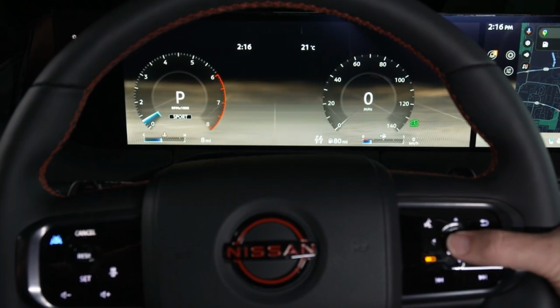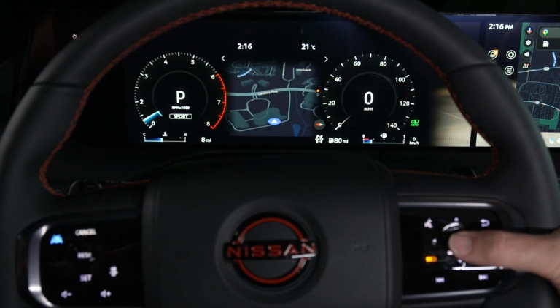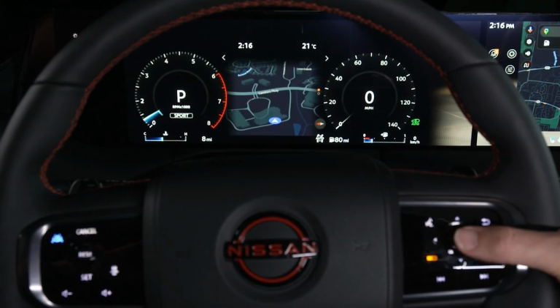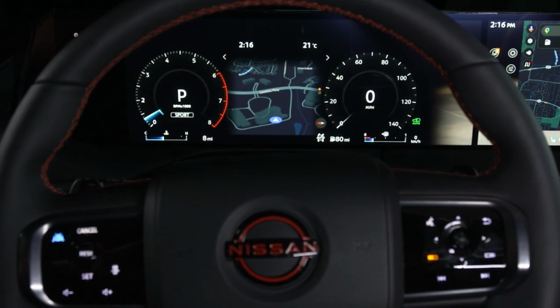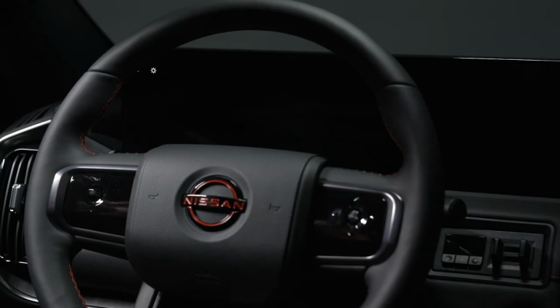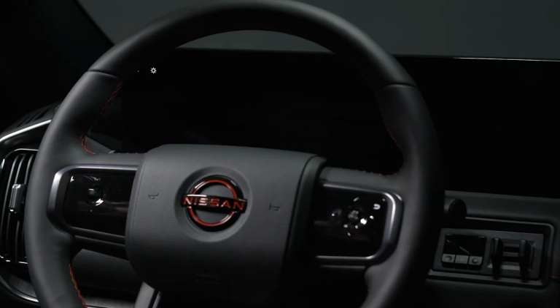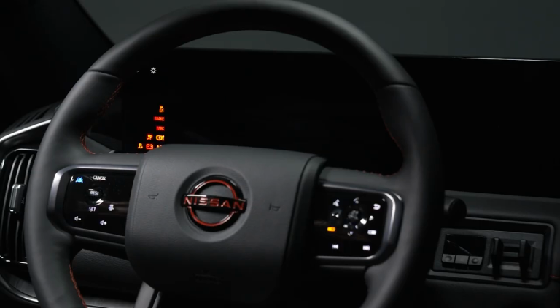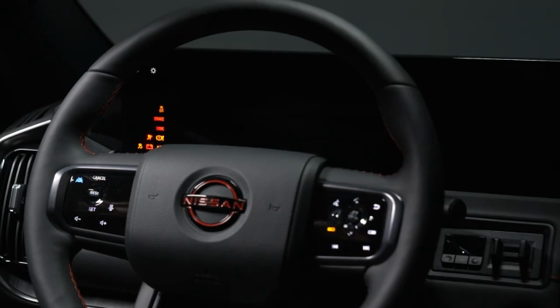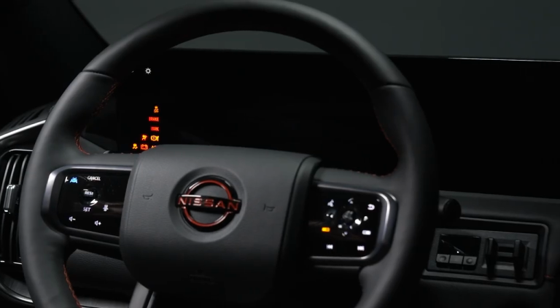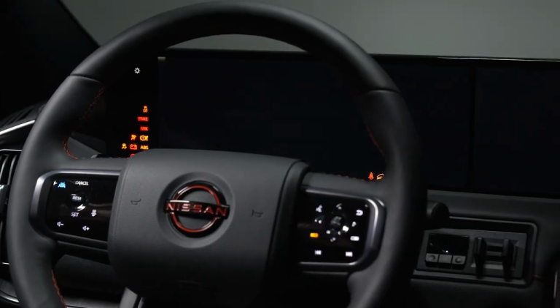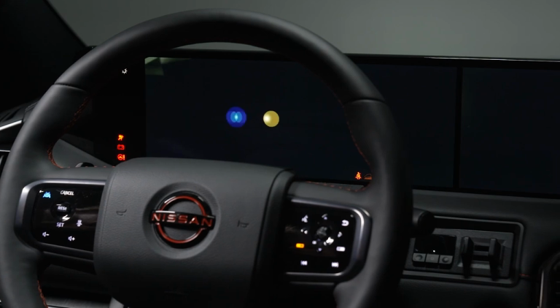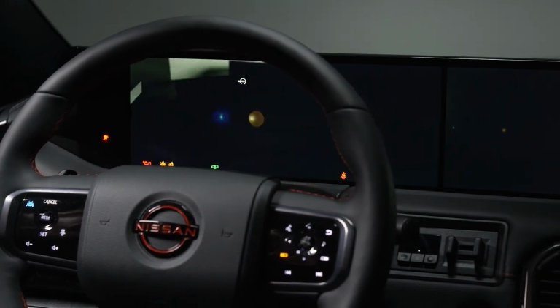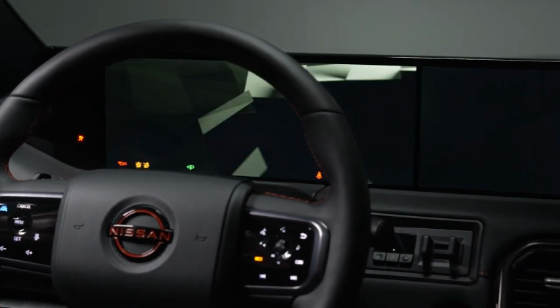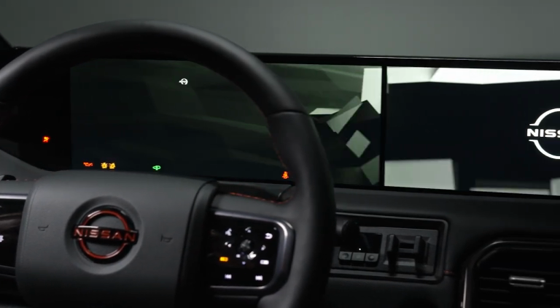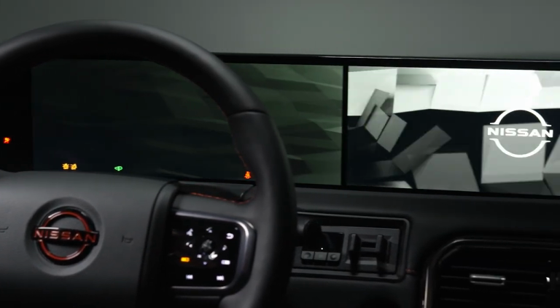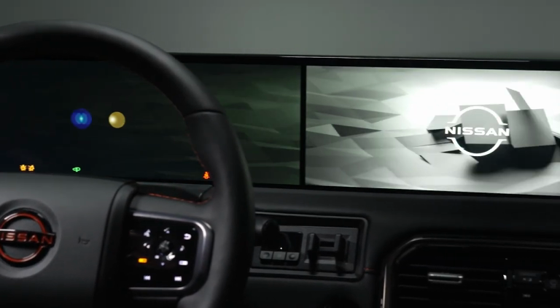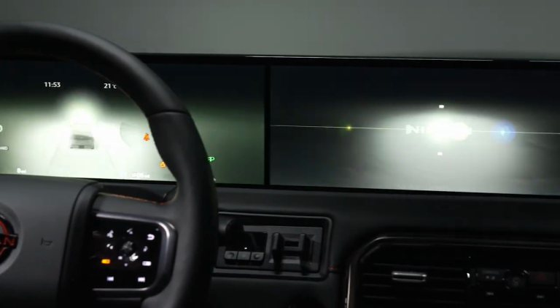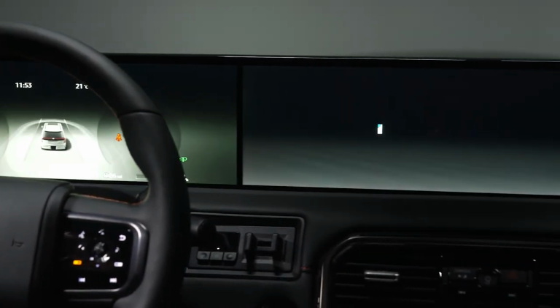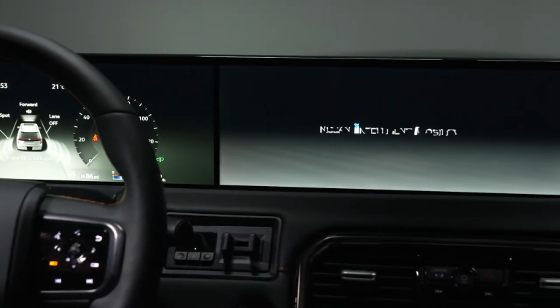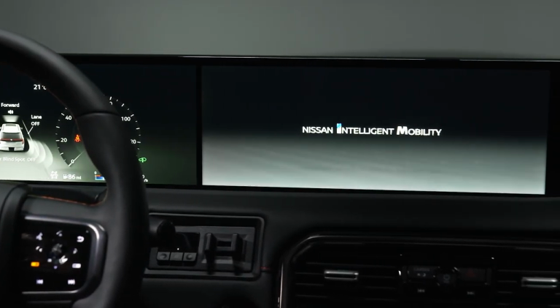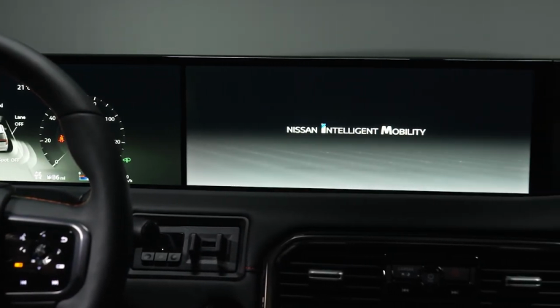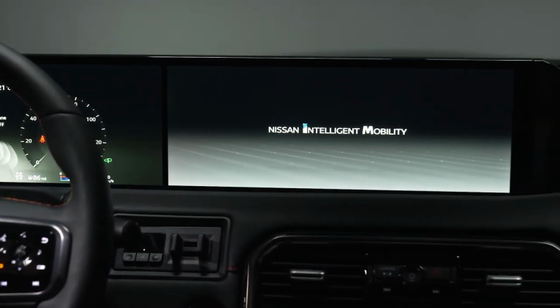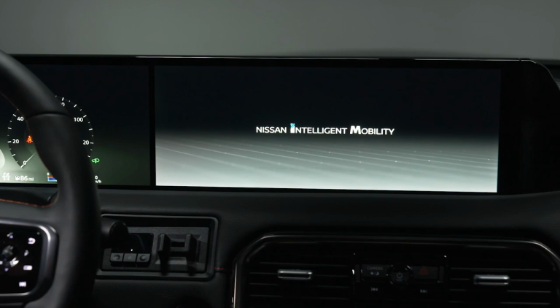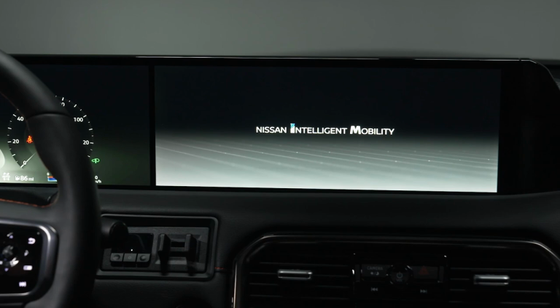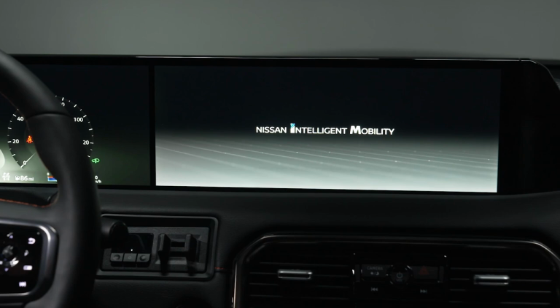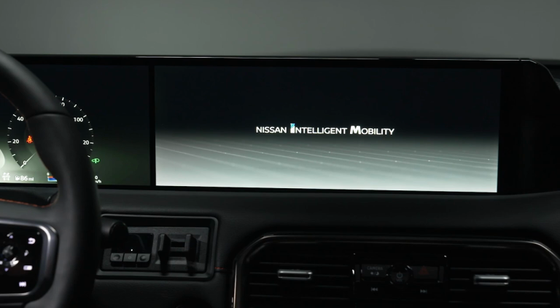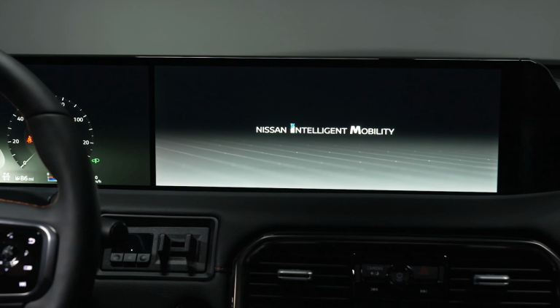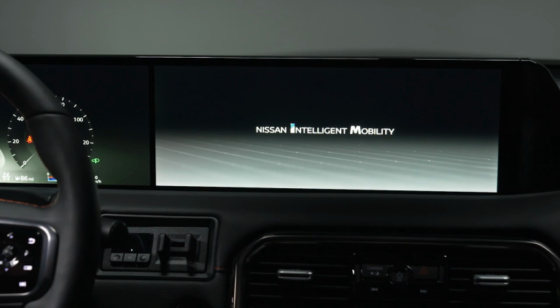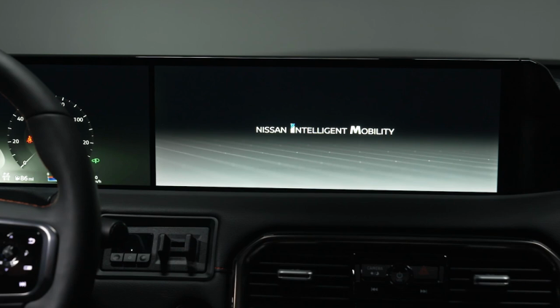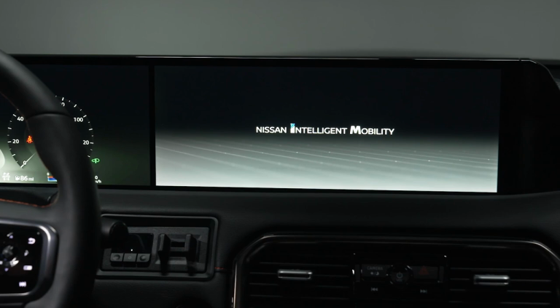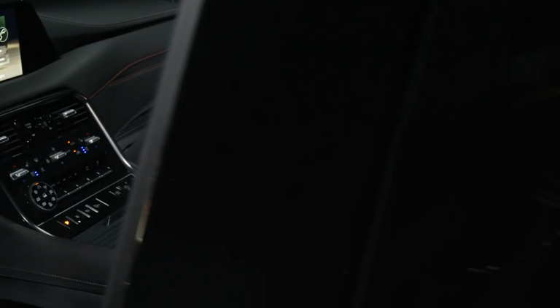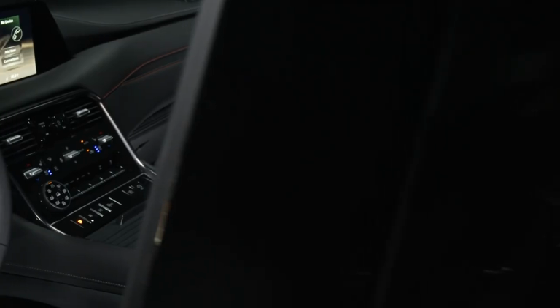To deliver rich and immersive sound that matches its bold and imposing capabilities, Armada is available with a Klipsch premium audio system. It features 12 speakers, including a dual-power subwoofer, with 600 watts of power.